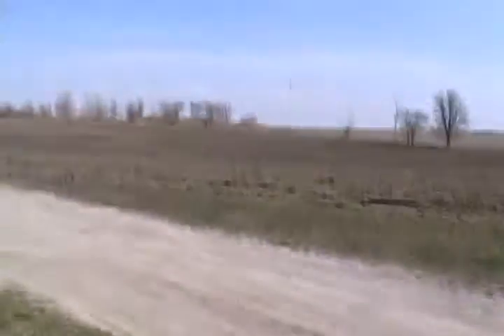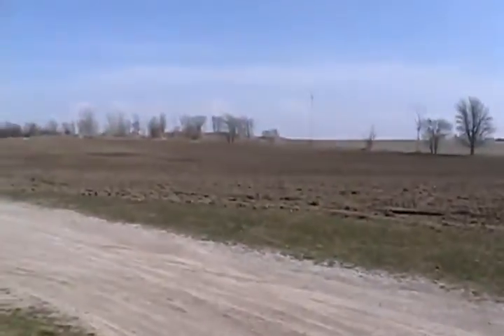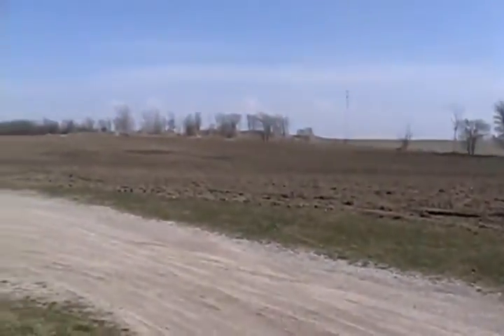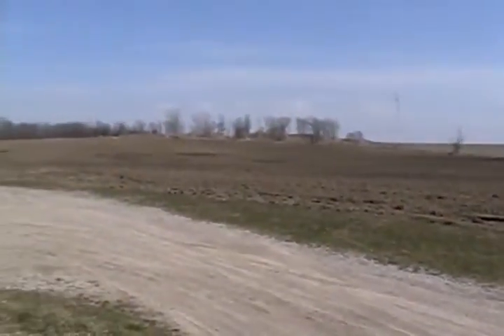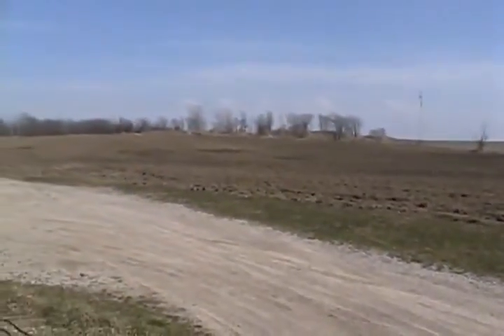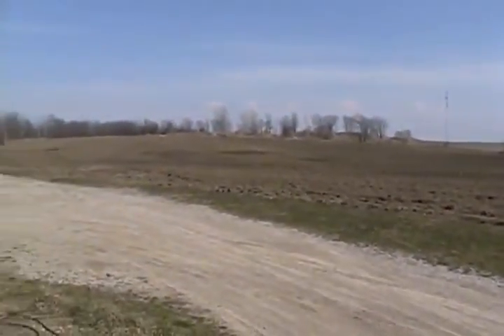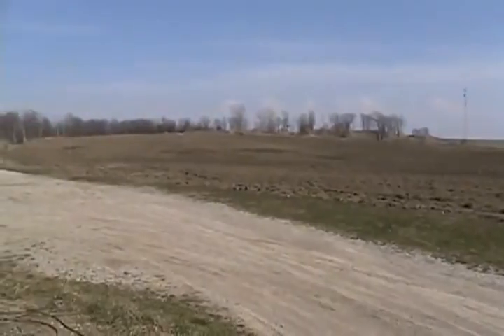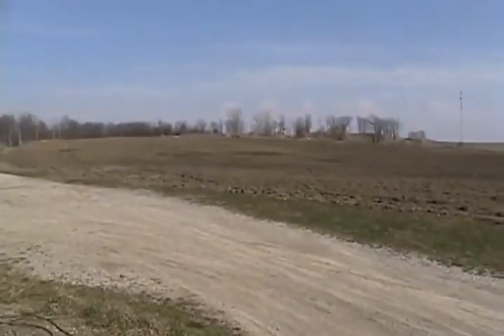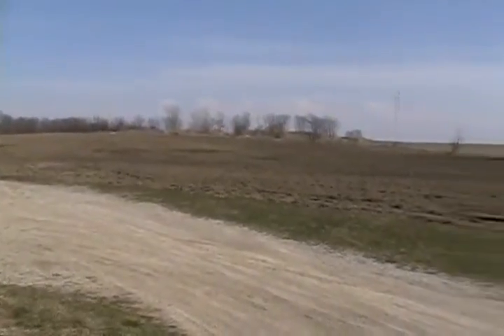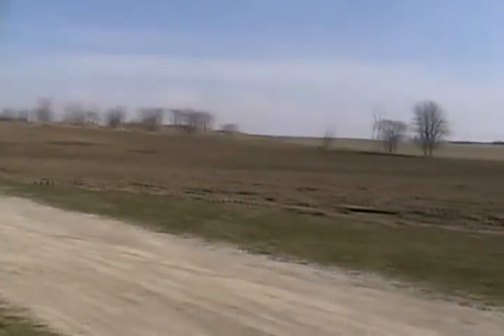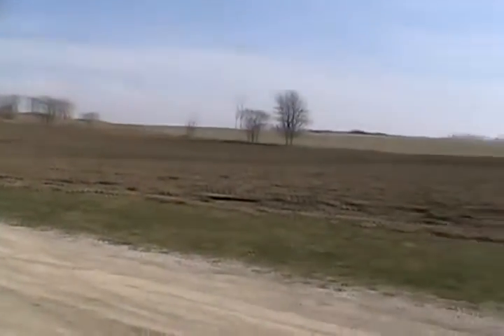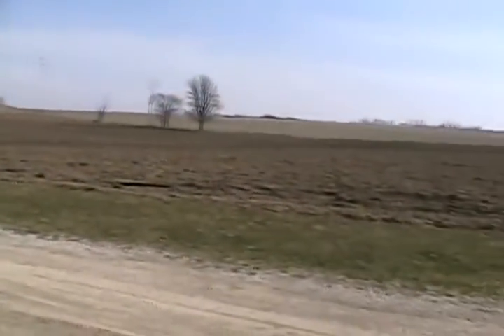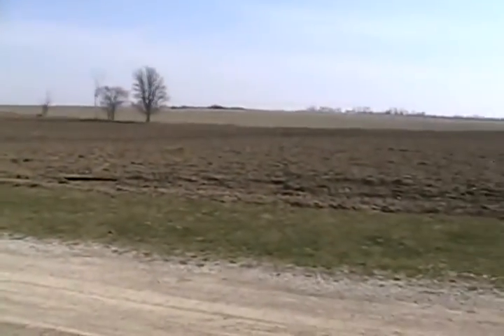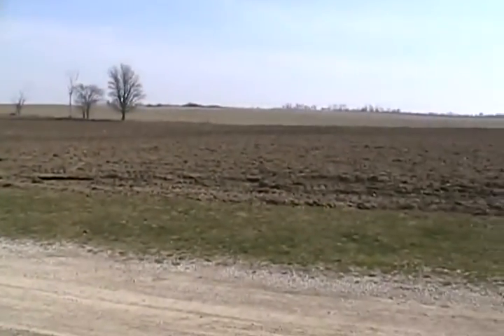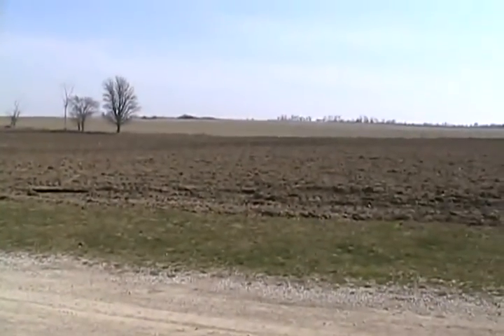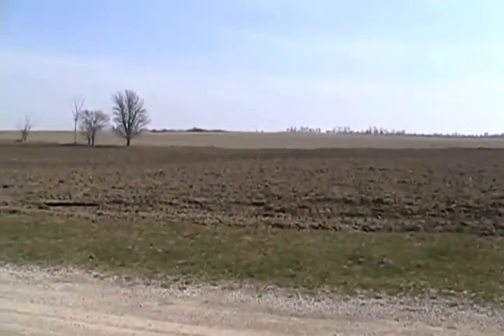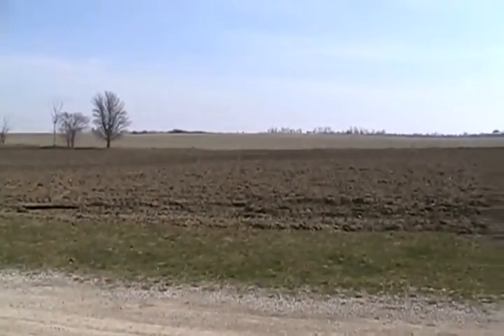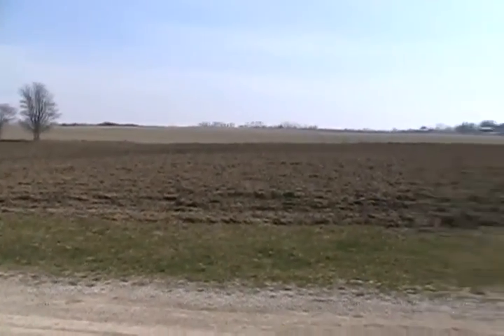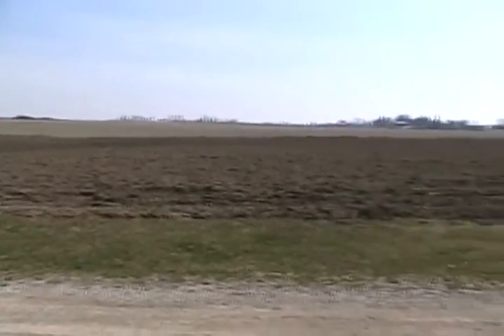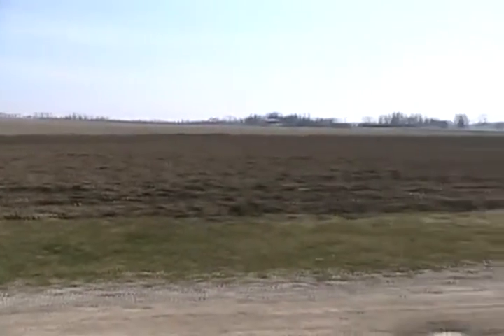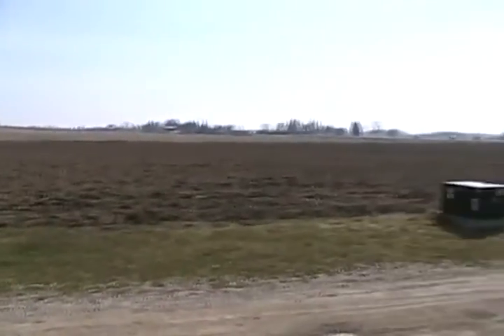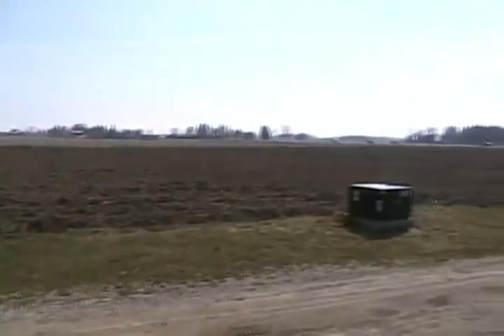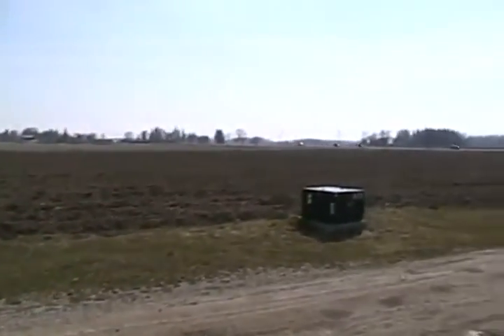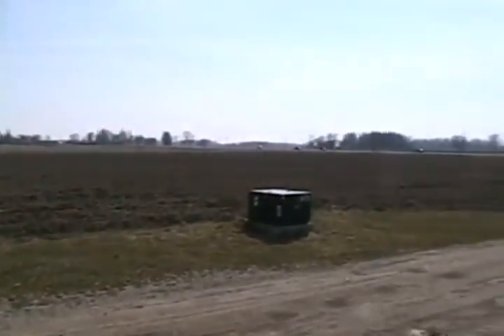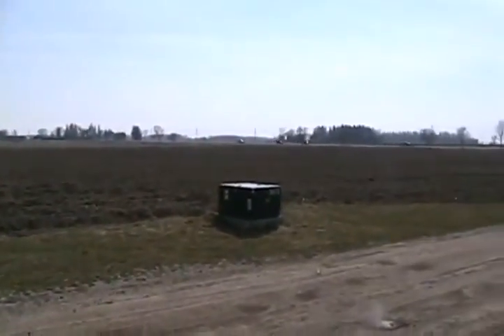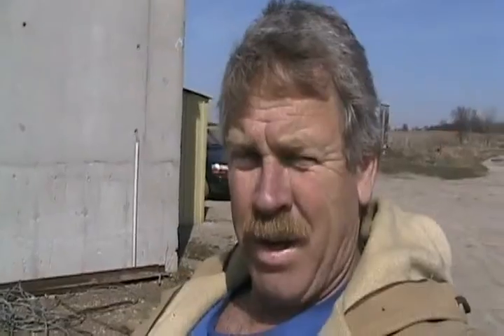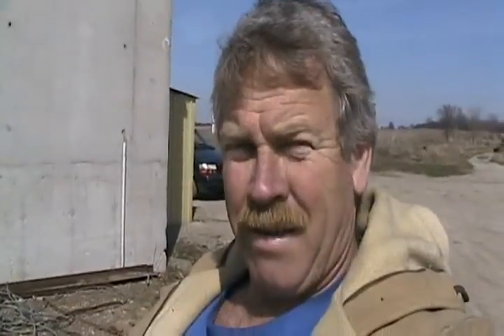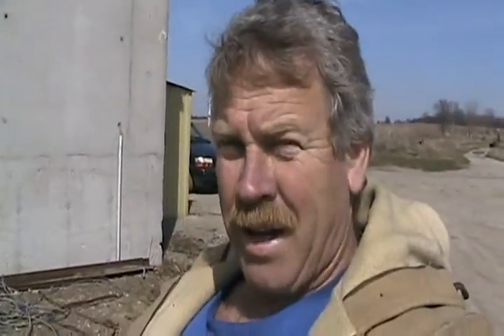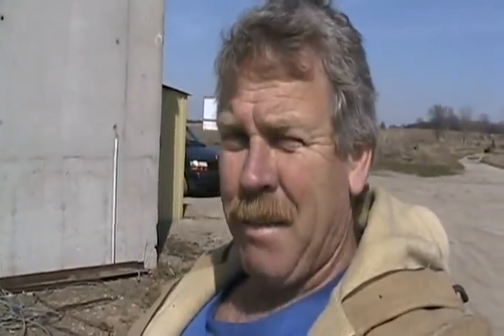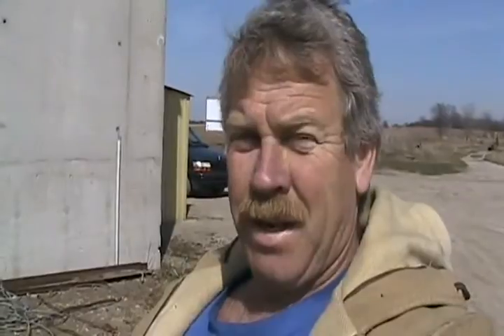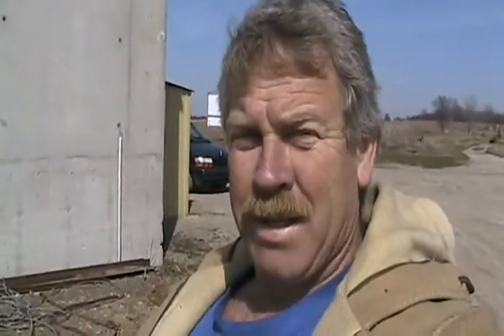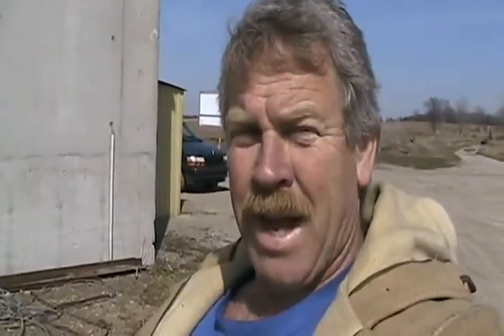Look at all those fields! I can't grow catnip in the middle of them because I've got a farmer renting them, but I can sure grow it along the edges like I did last year. There are a lot of edges on both fields, so we're going to have a lot of catnip this year.